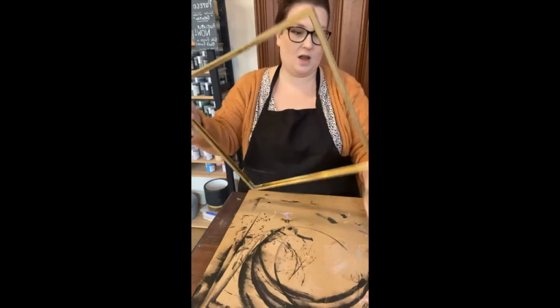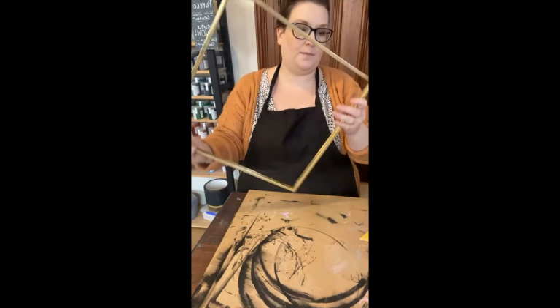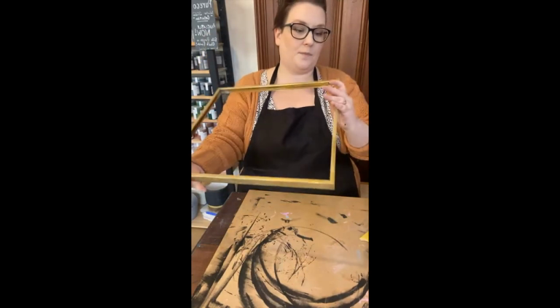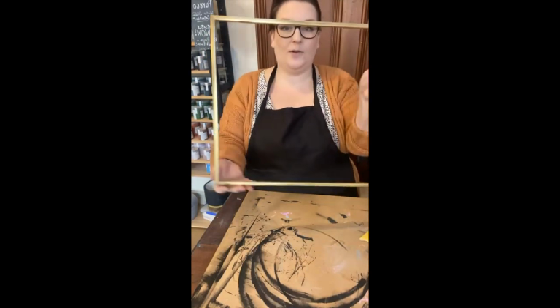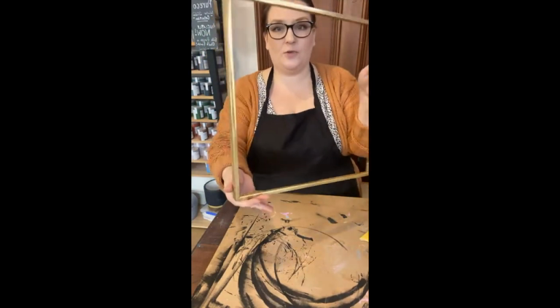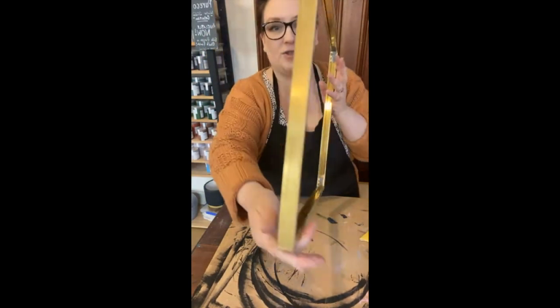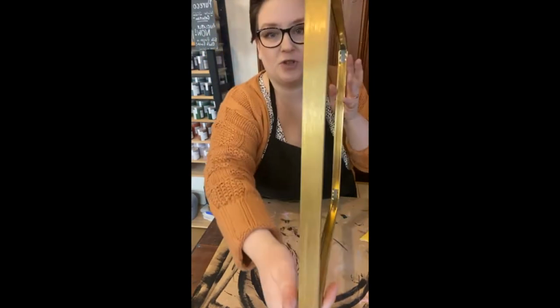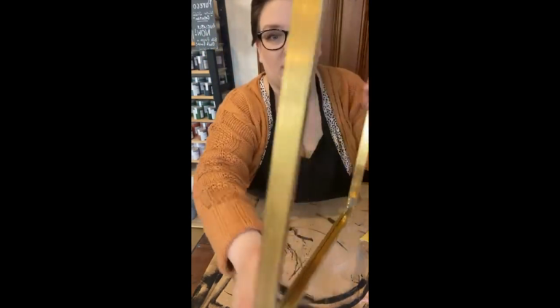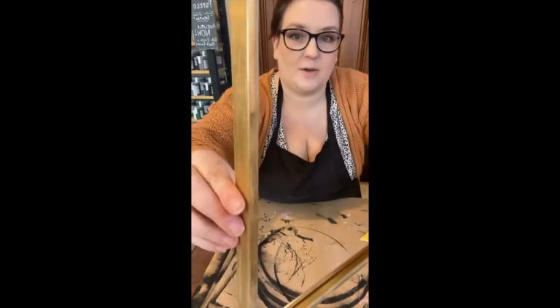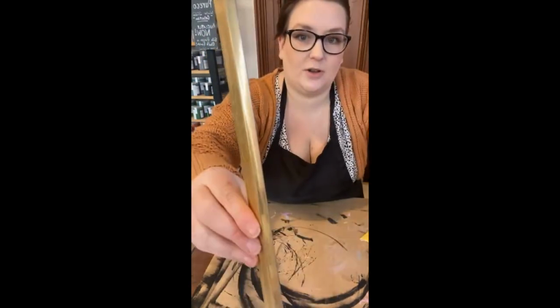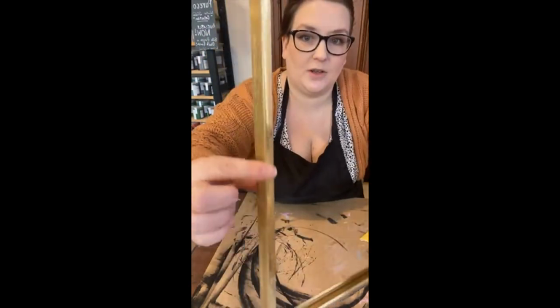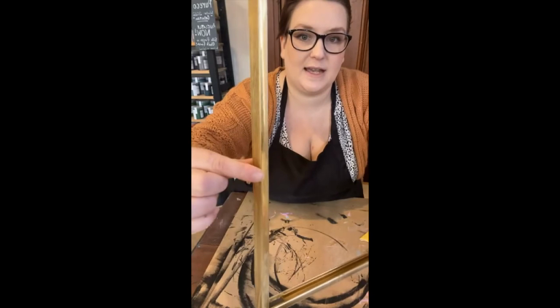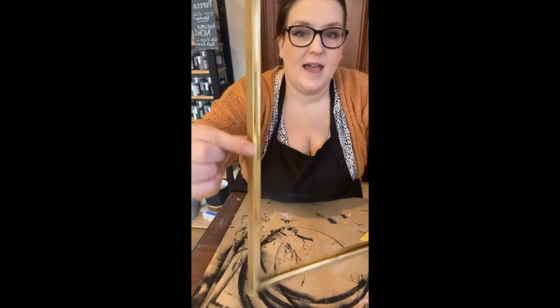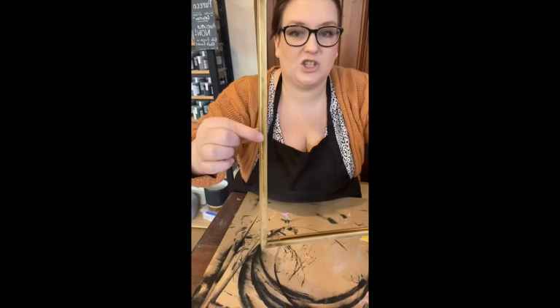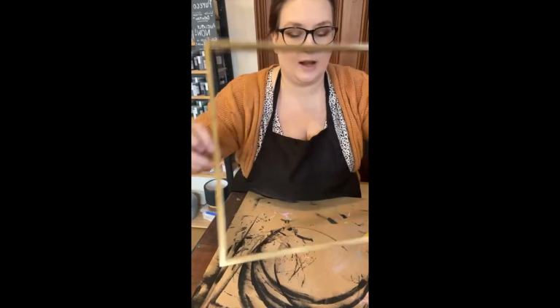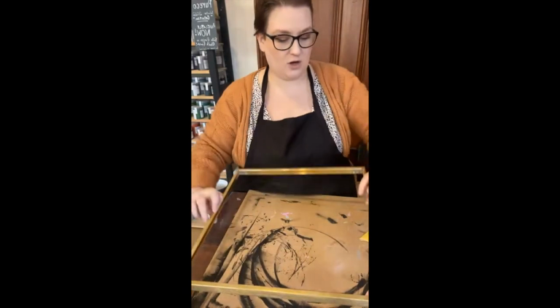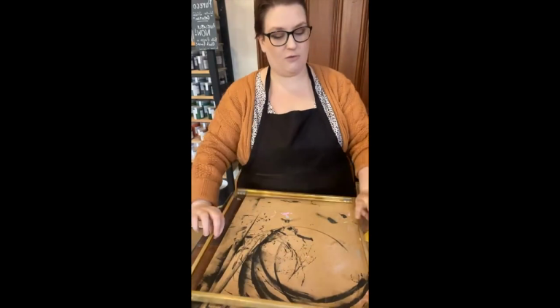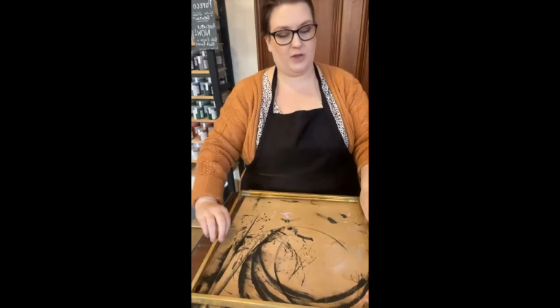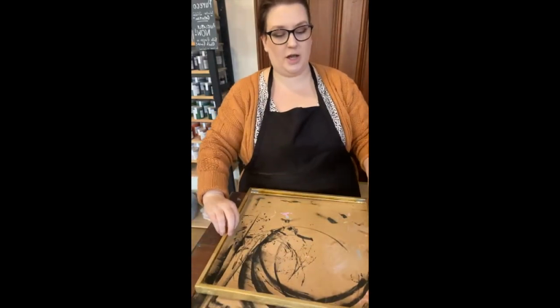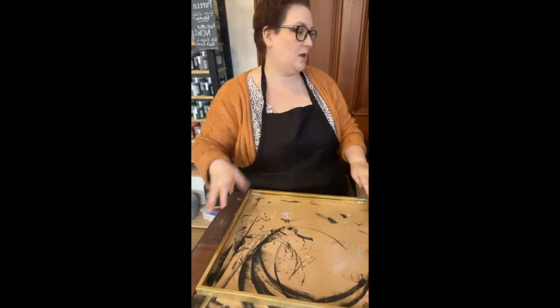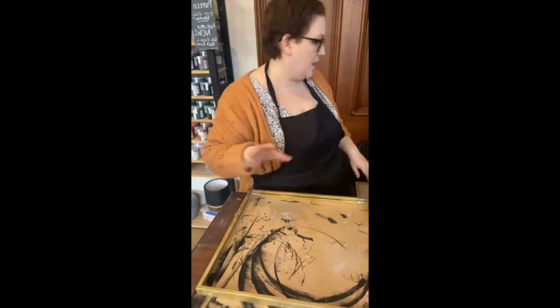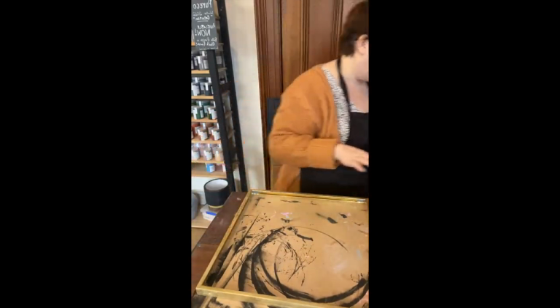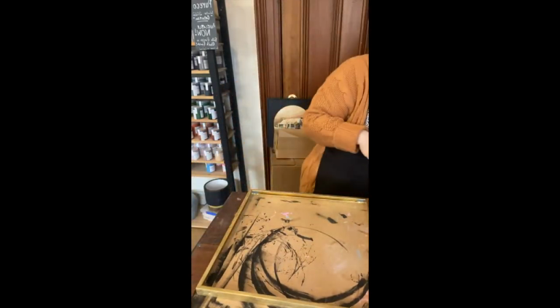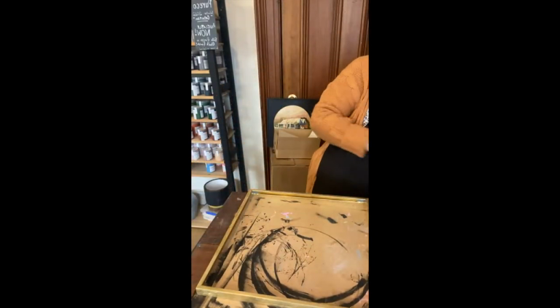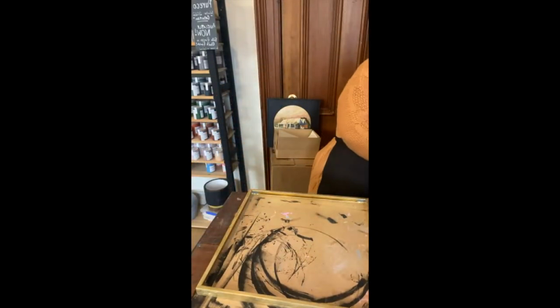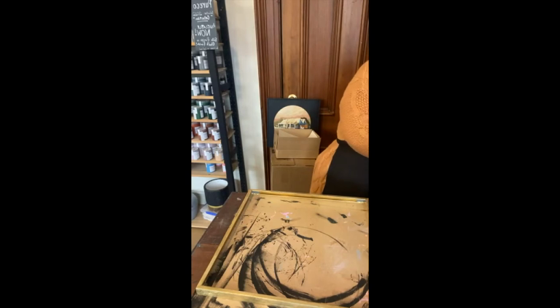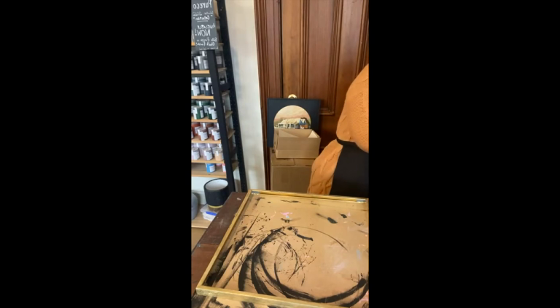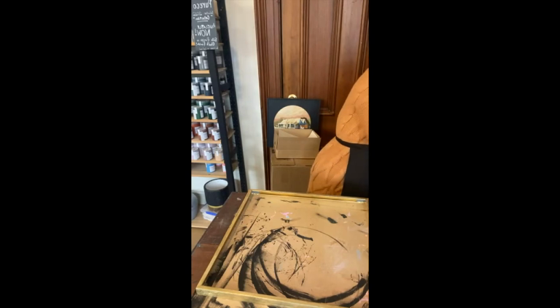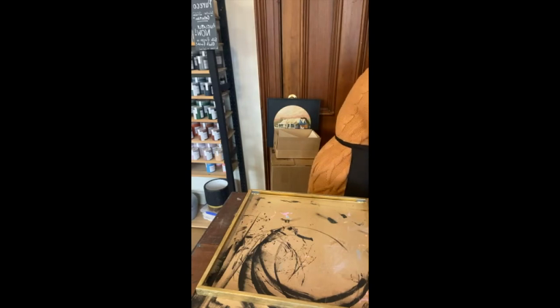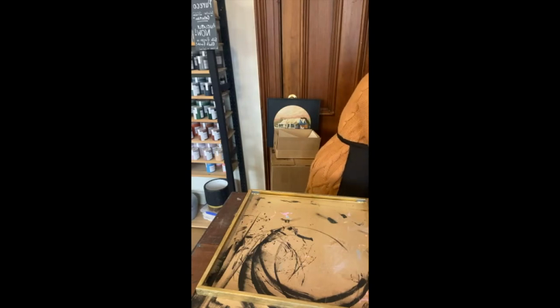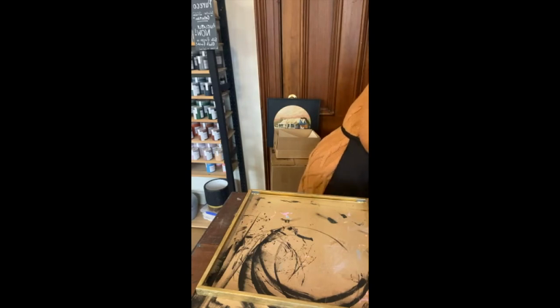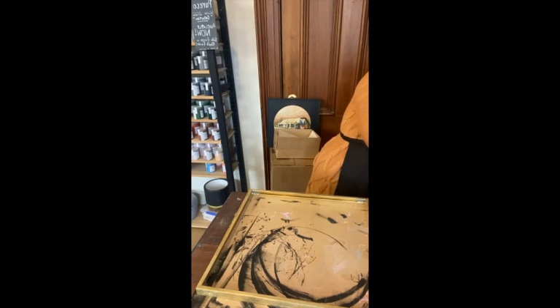Looking pretty good. So we've just scratched it up. I don't know how well you can see it — it's just enough. We're not removing the shine or anything like that, it's just enough to rough up what we've got.